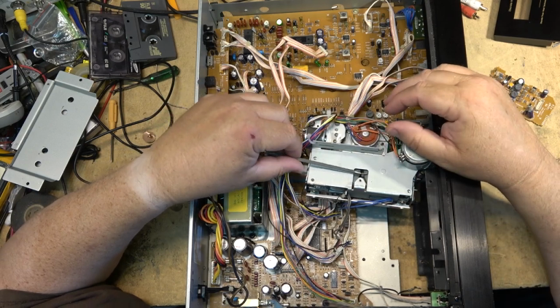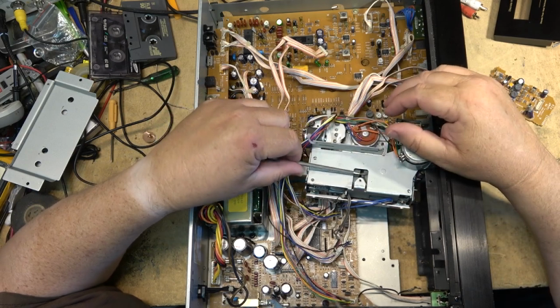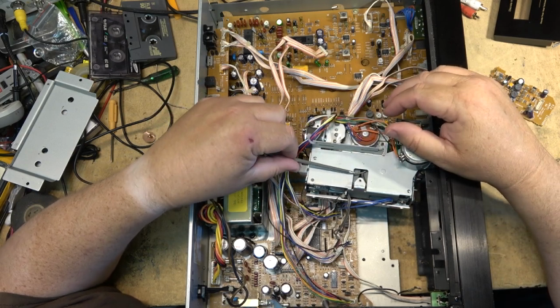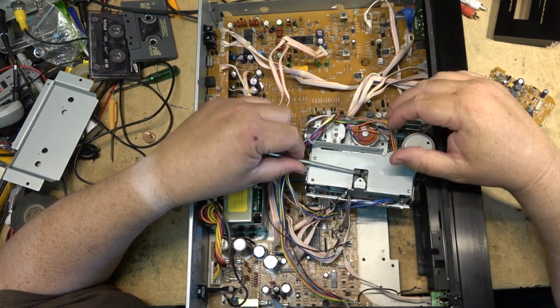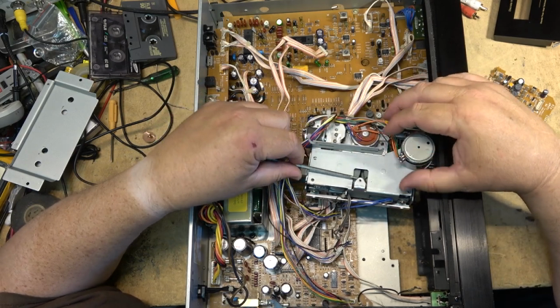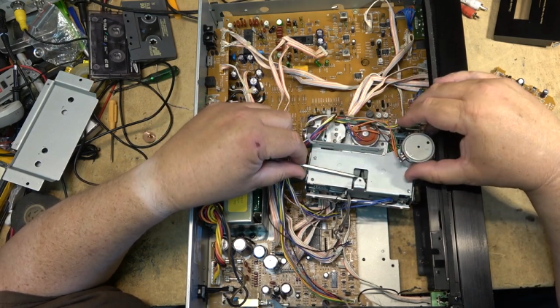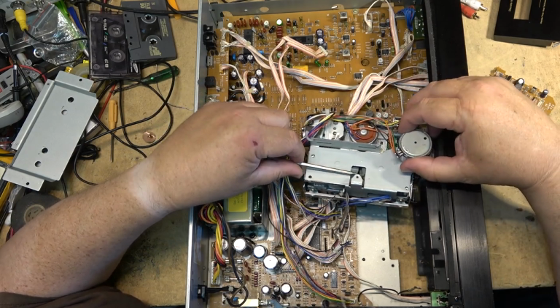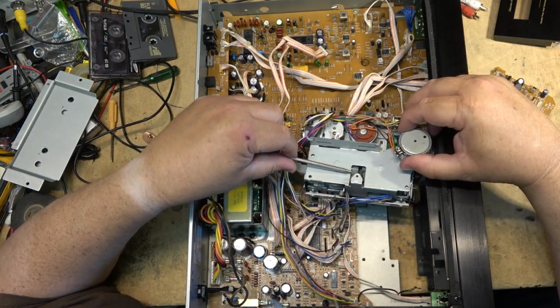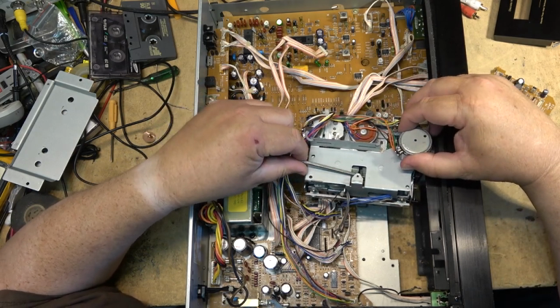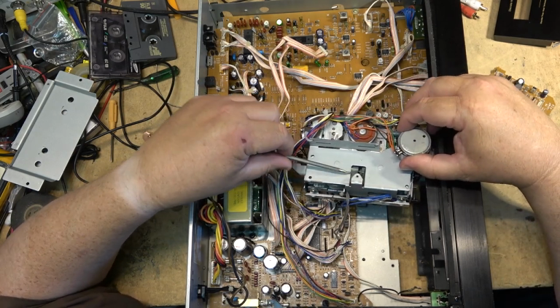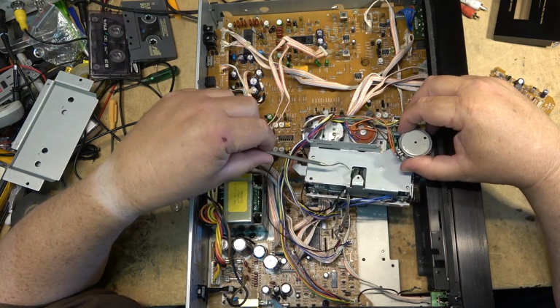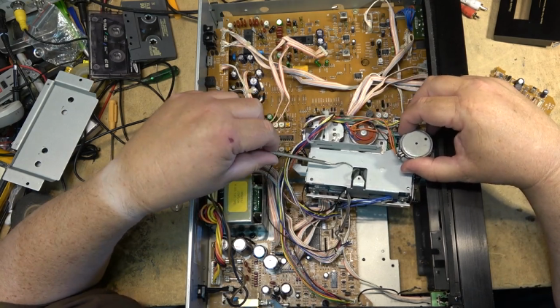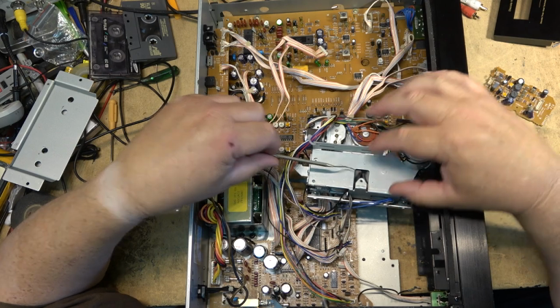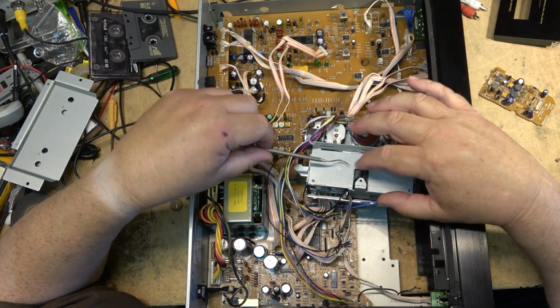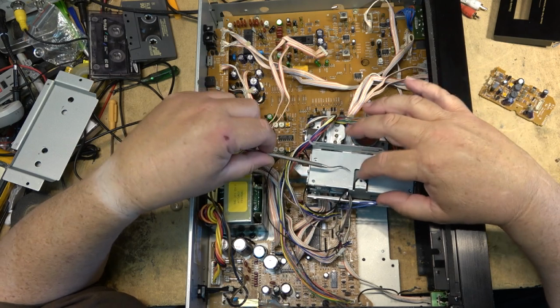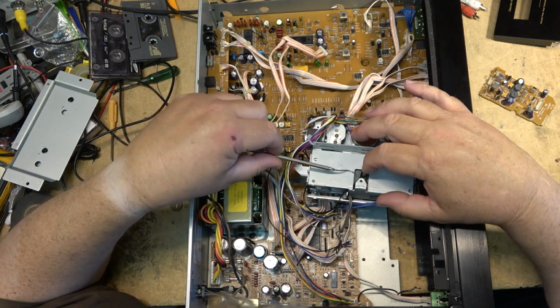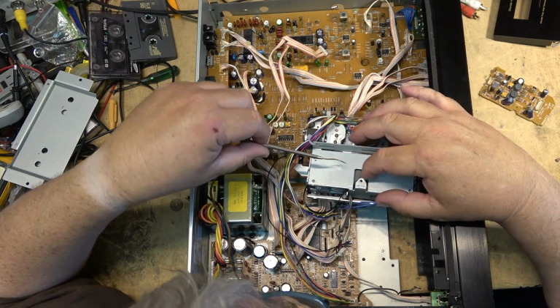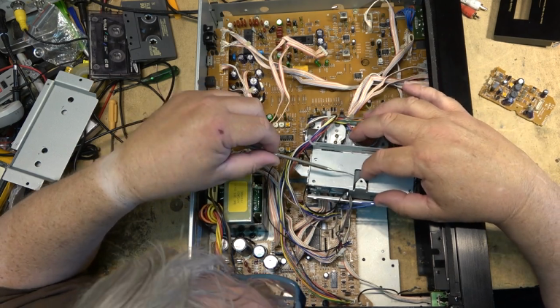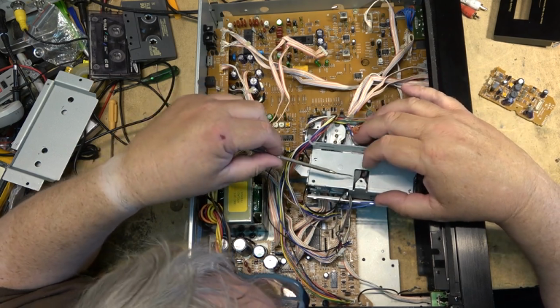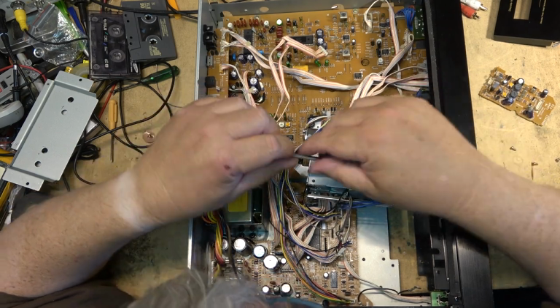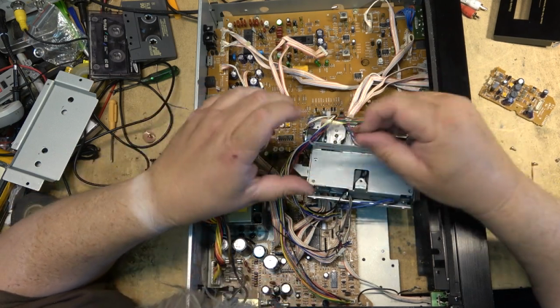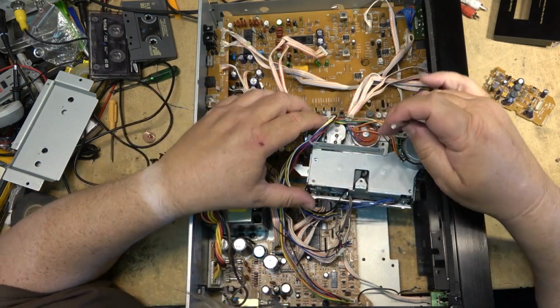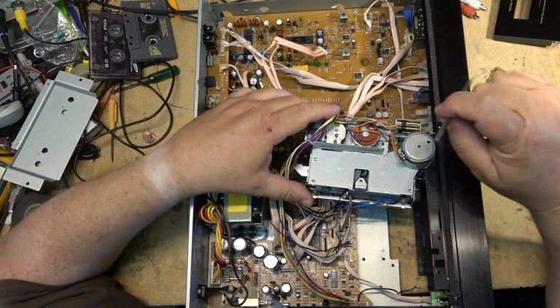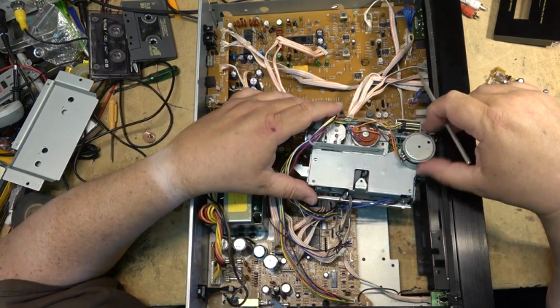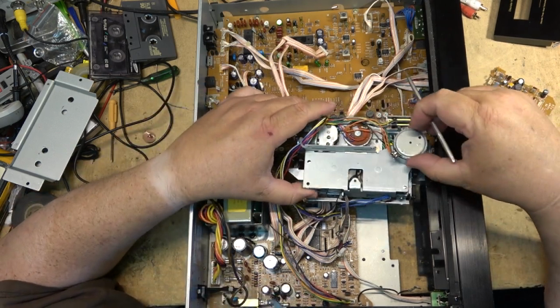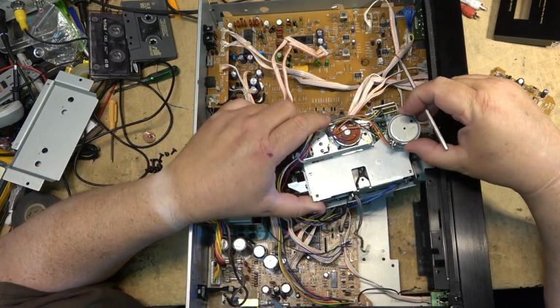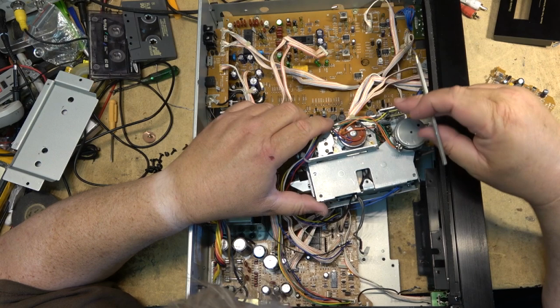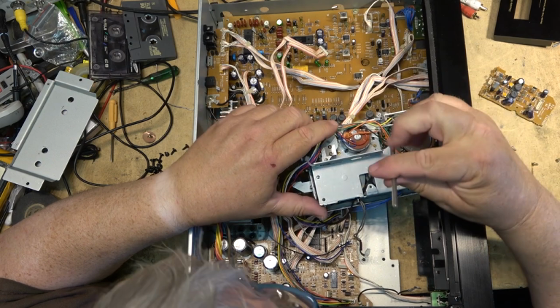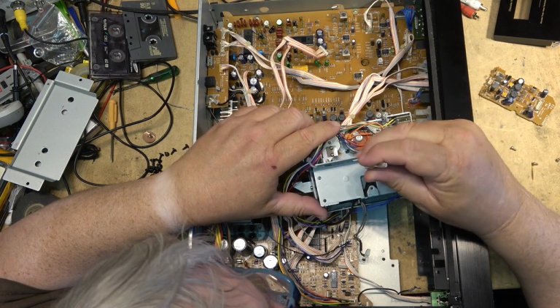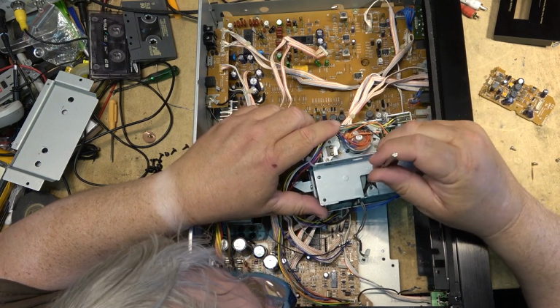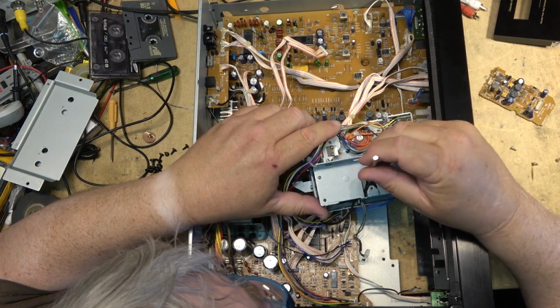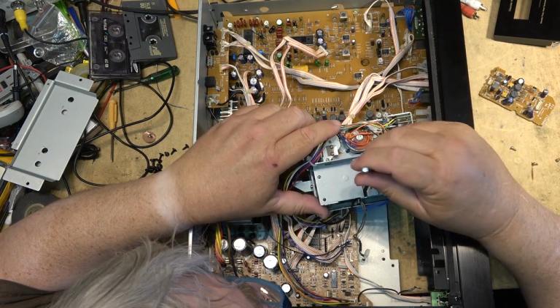I'm always for not taking mechanisms apart if I don't have to. If I can fish things through without taking out any extra screws that I don't have to, then I won't.